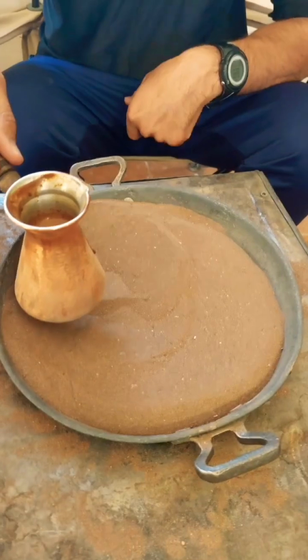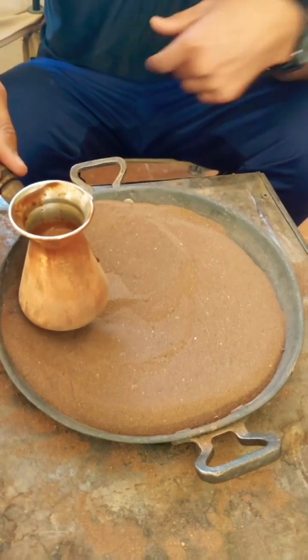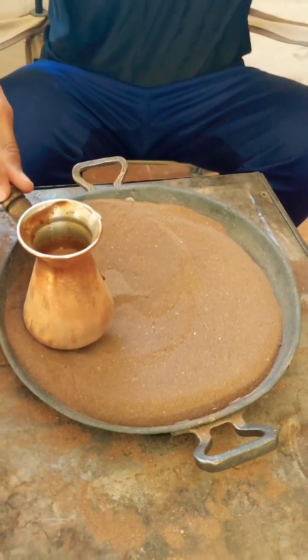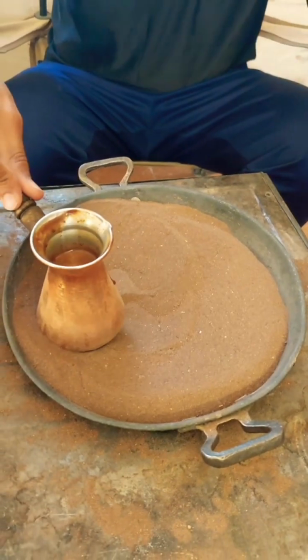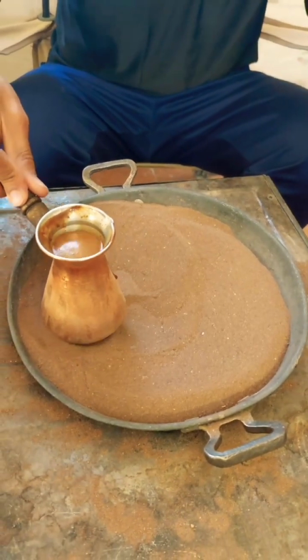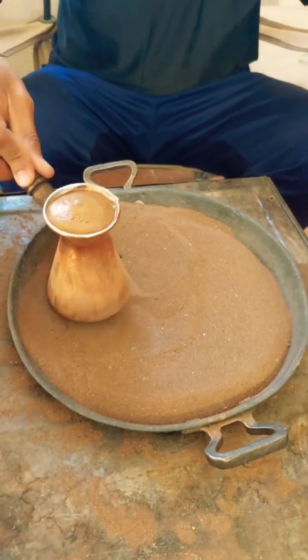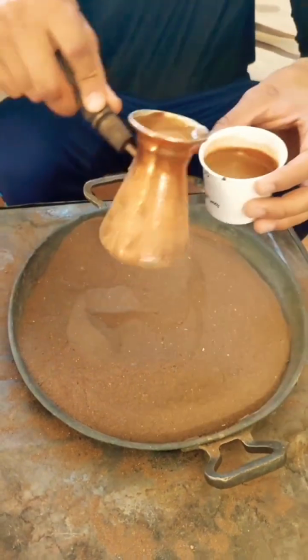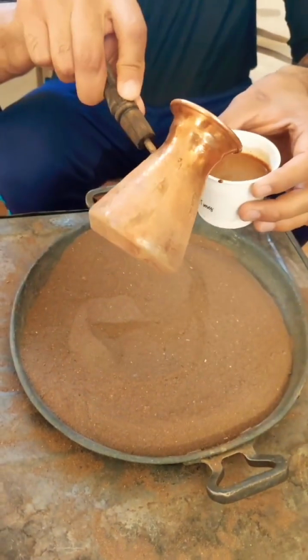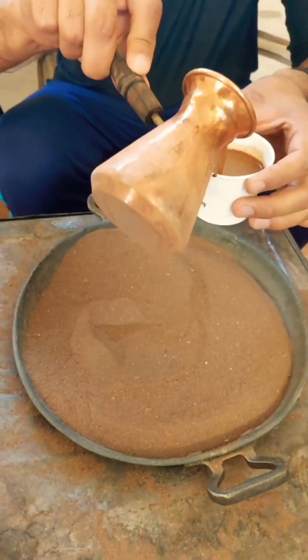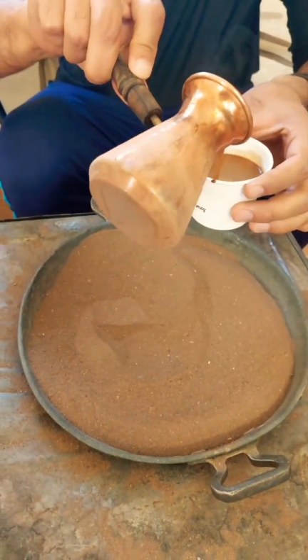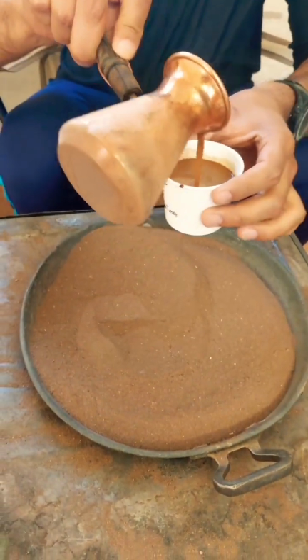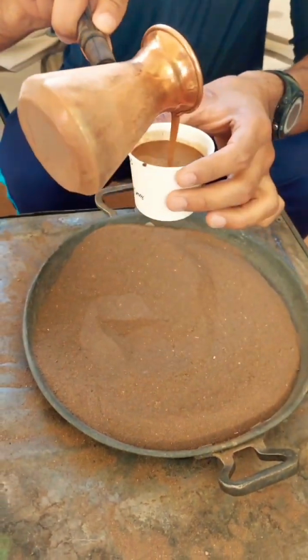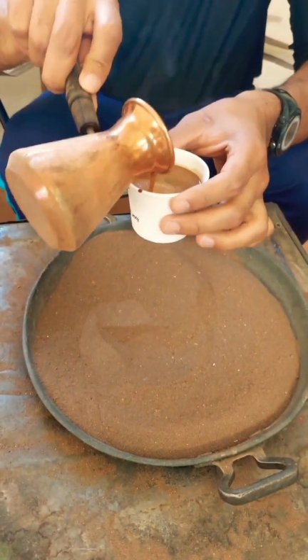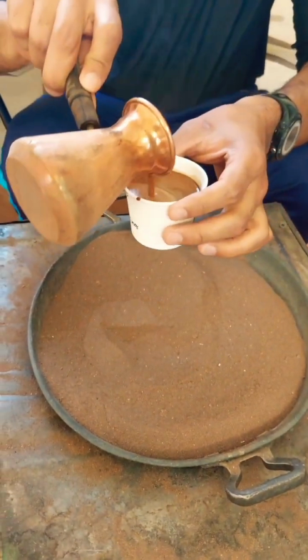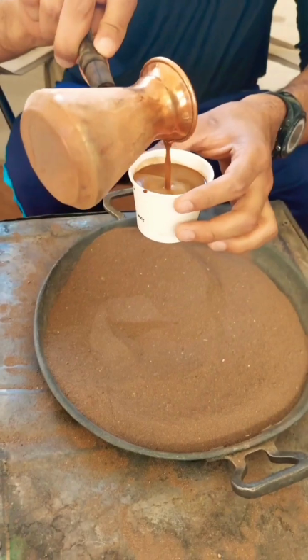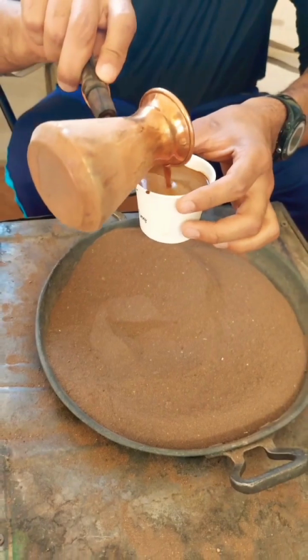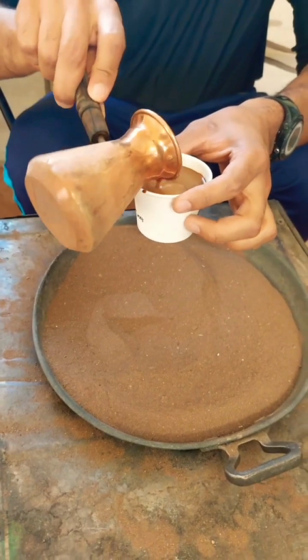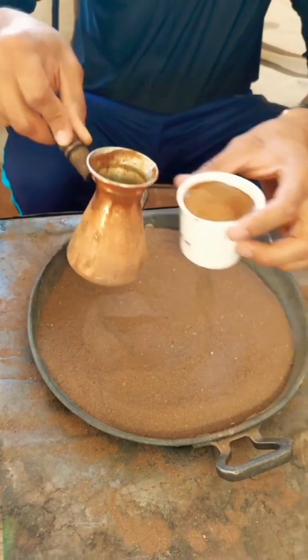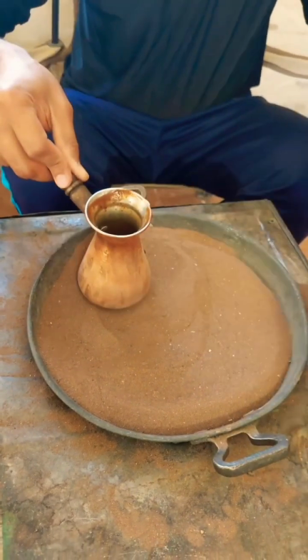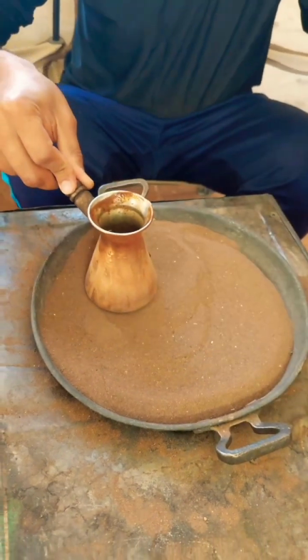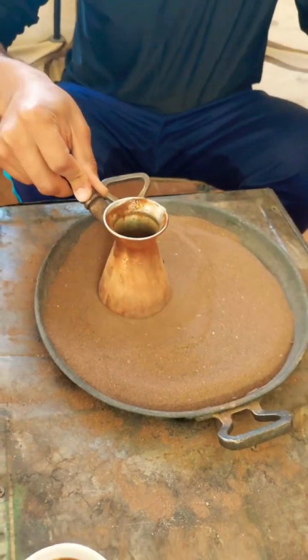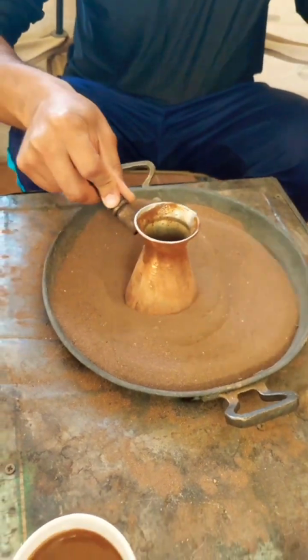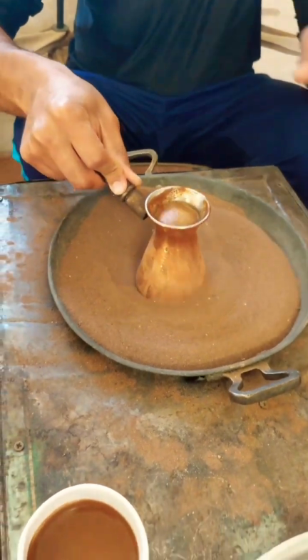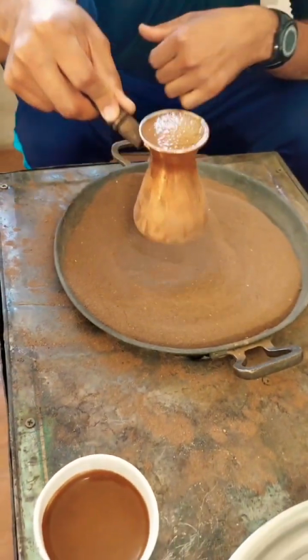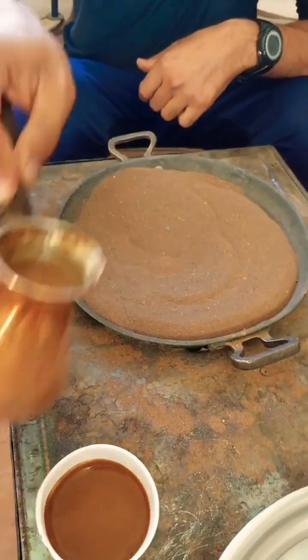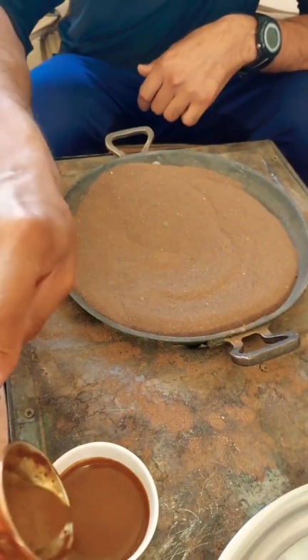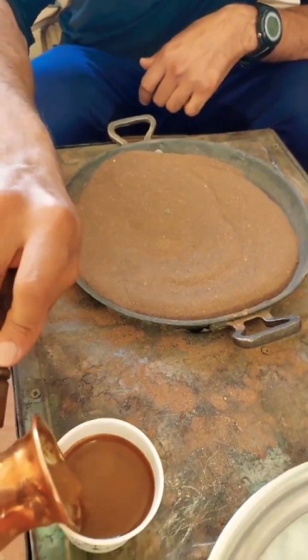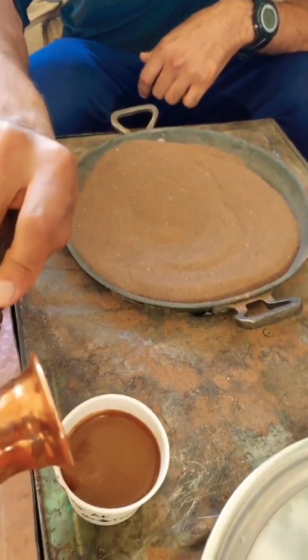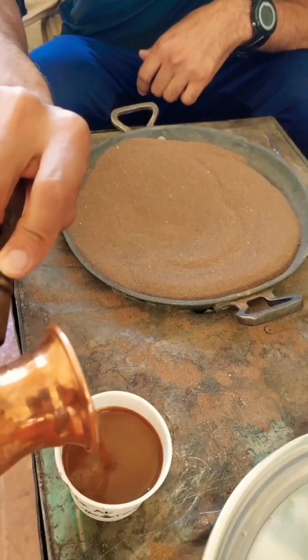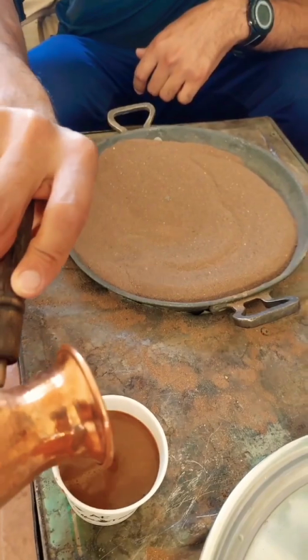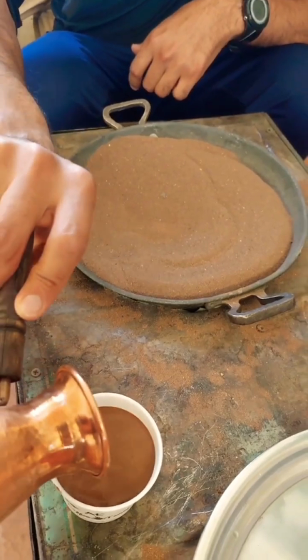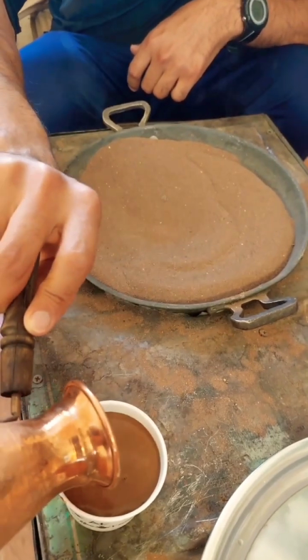Have you ever wondered how coffee seemingly appears out of thin air in Turkish hot sand coffee? Some might imagine a hidden pipeline buried in the sand, channeling the coffee from some secret source. But the truth lies in the simplicity and ingenuity of physics.